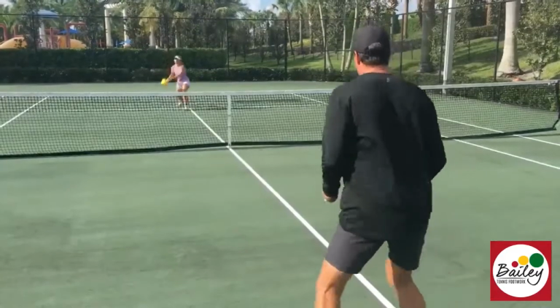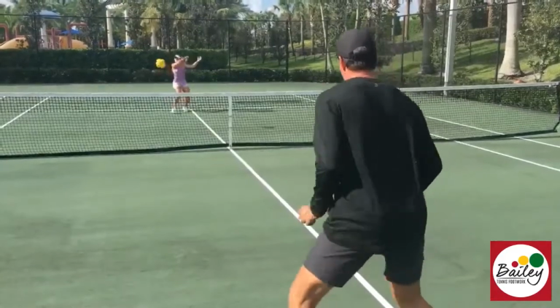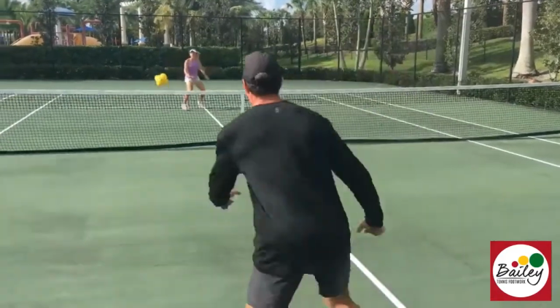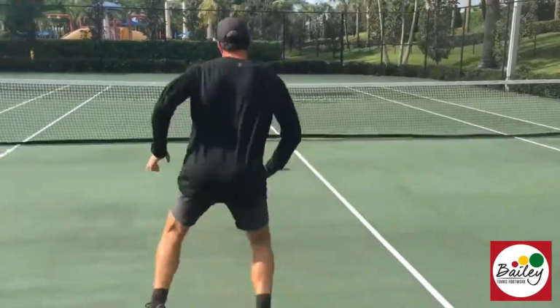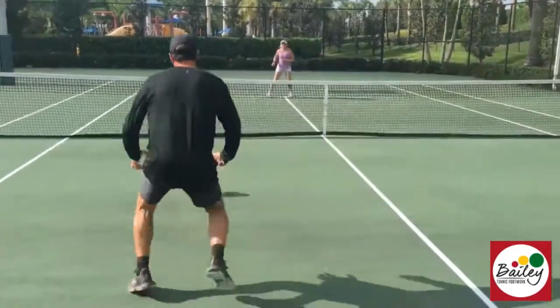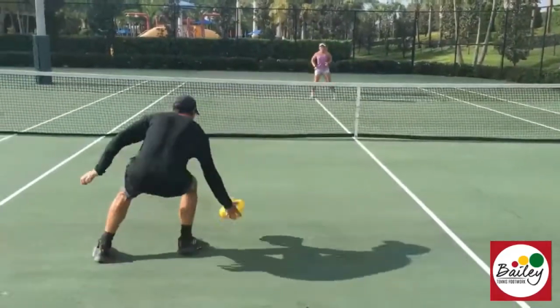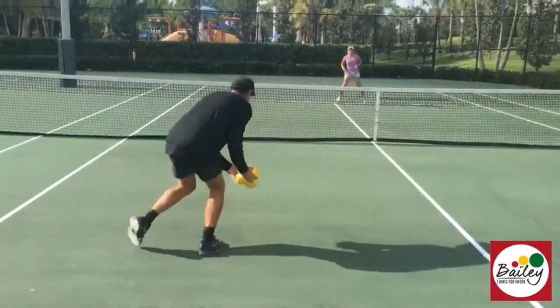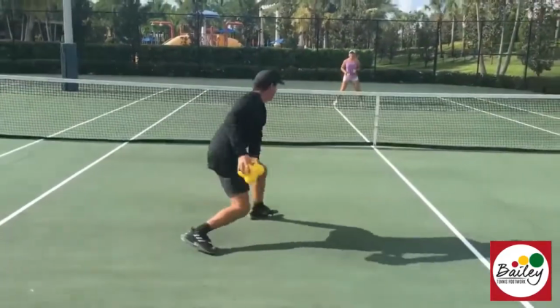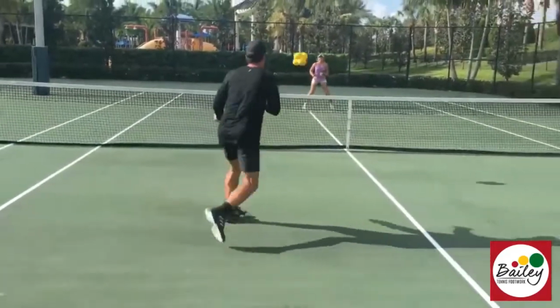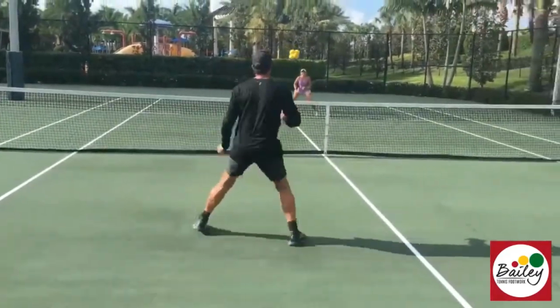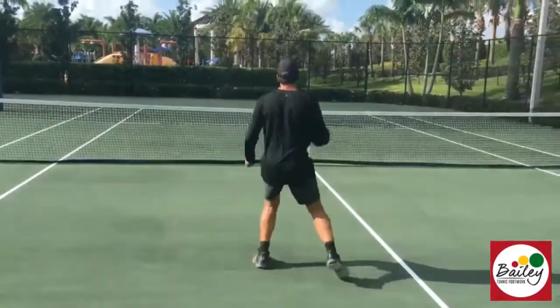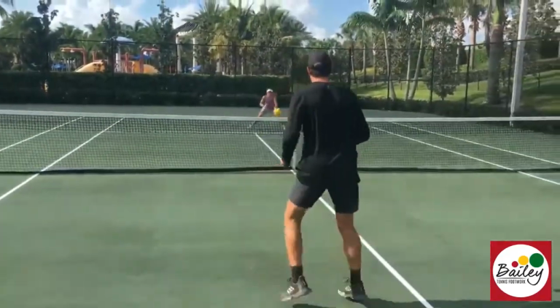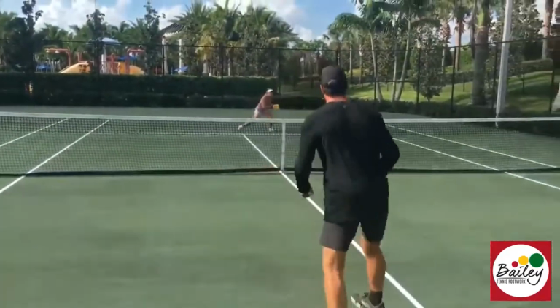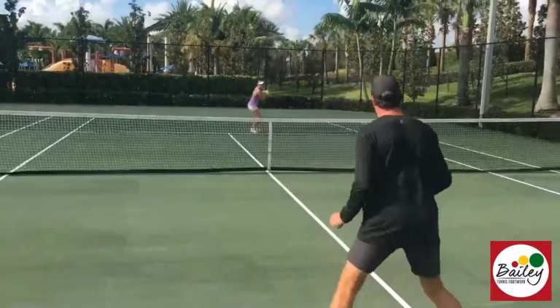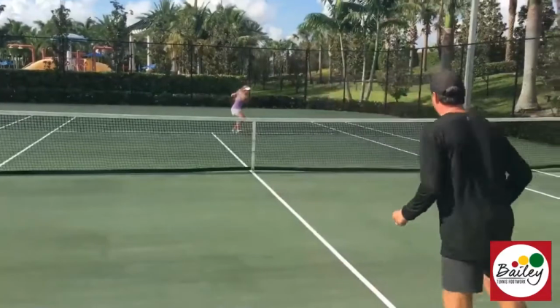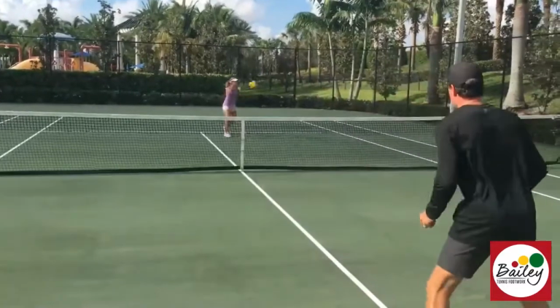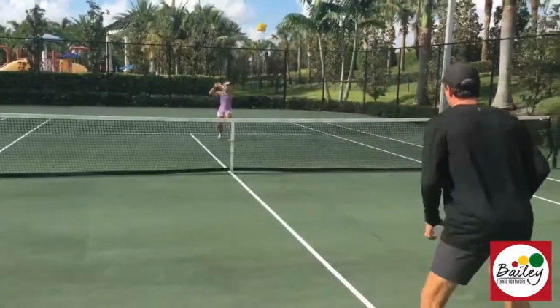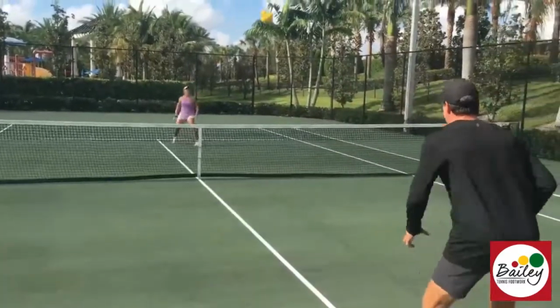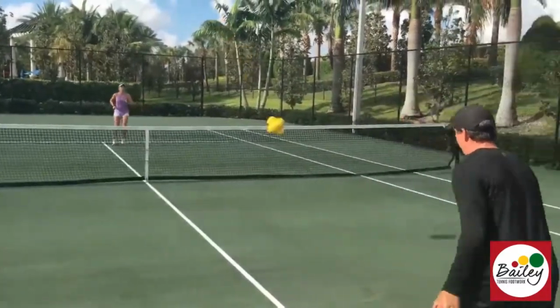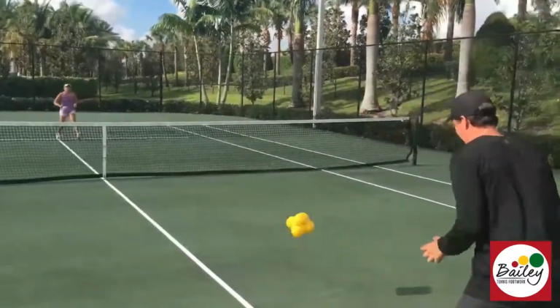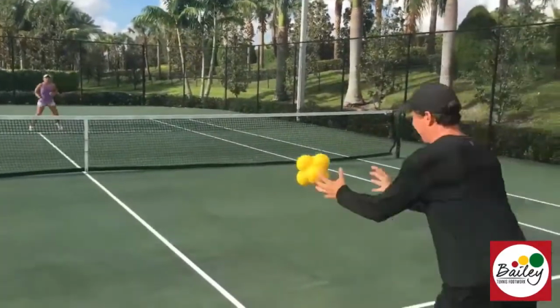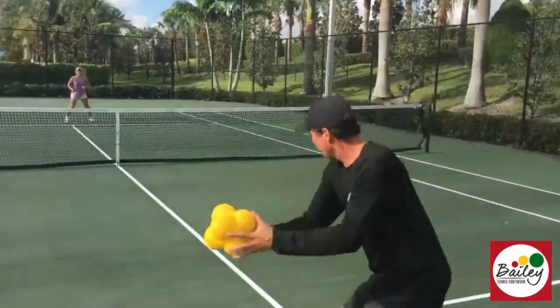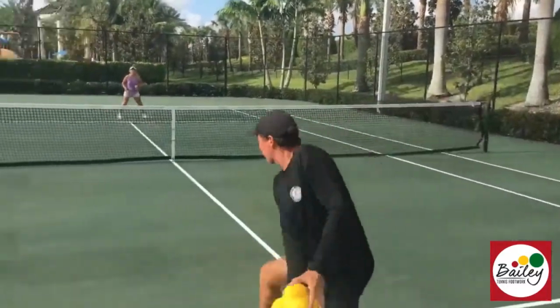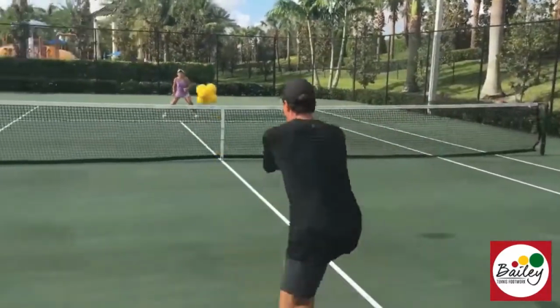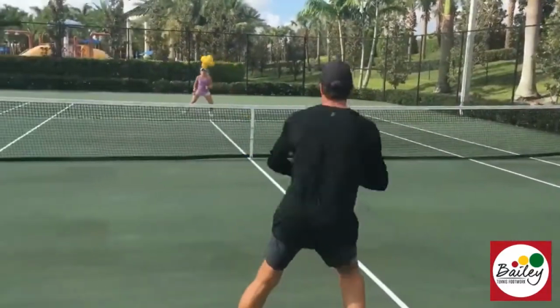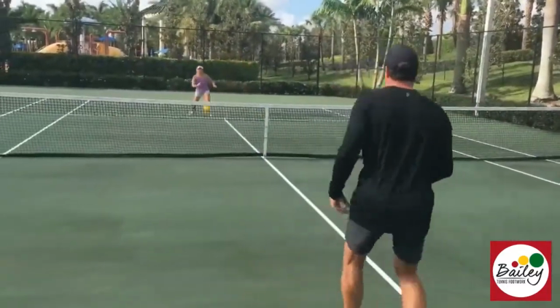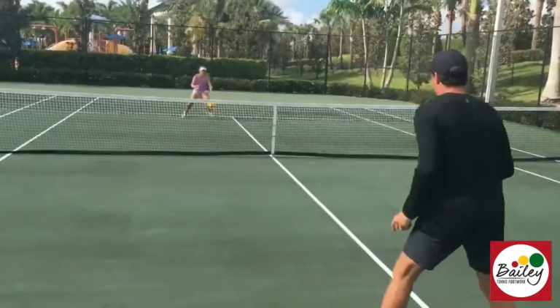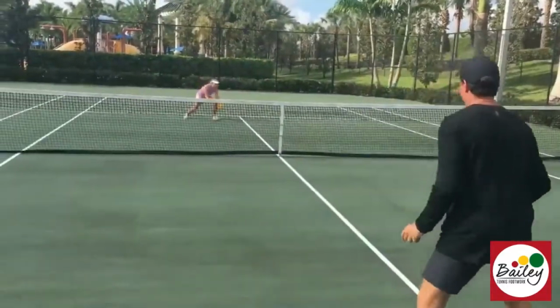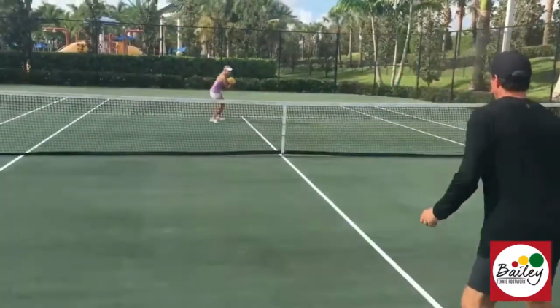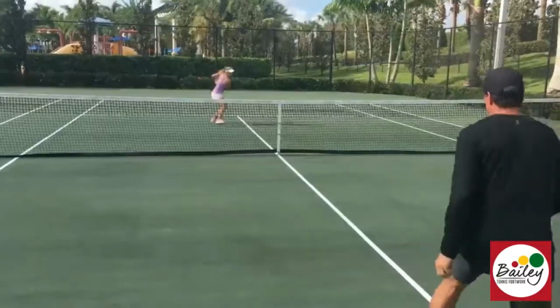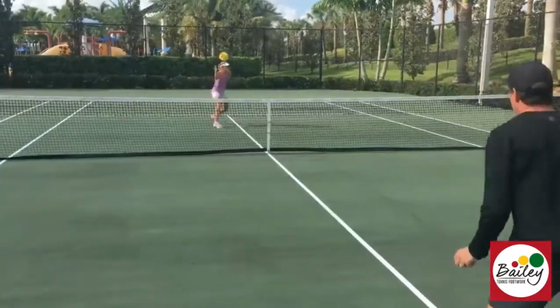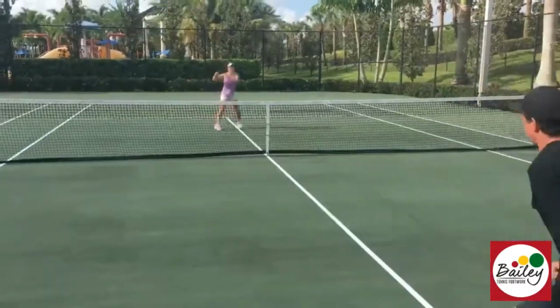Step in, recover. Split, and throw it in. Try and catch on the first bounce — throw it a little bit higher. That's perfect. Split, hit — goes to my backhand, so I throw it back in. Good, just keep working.